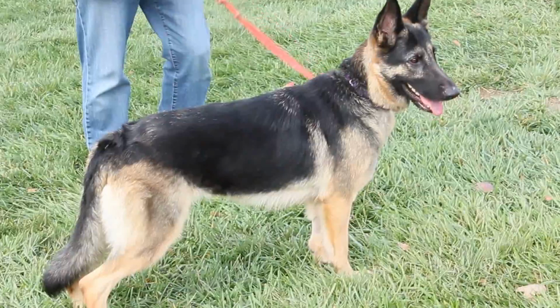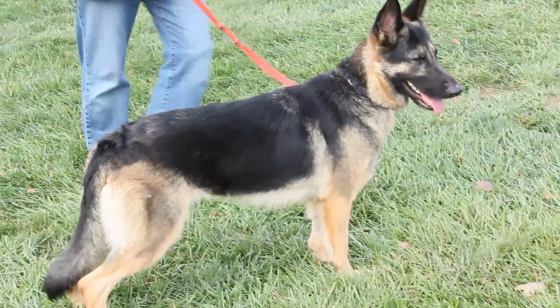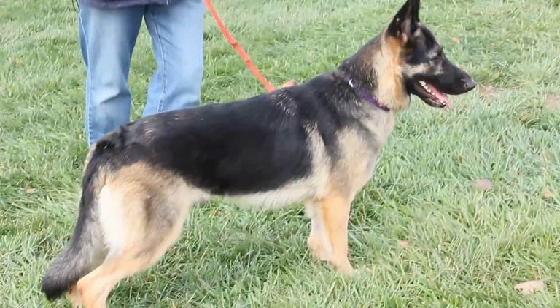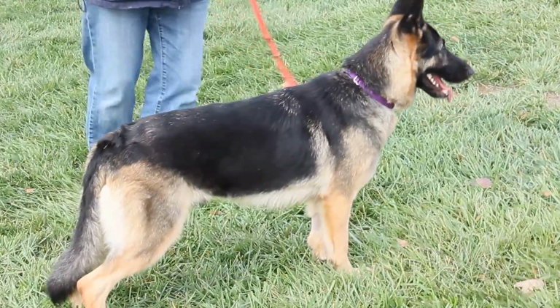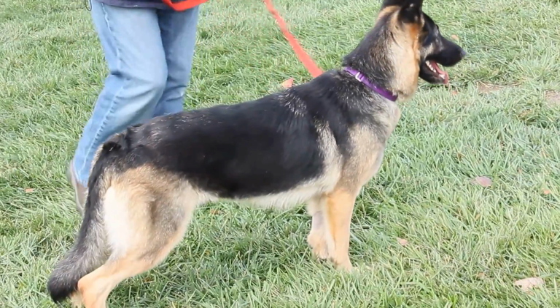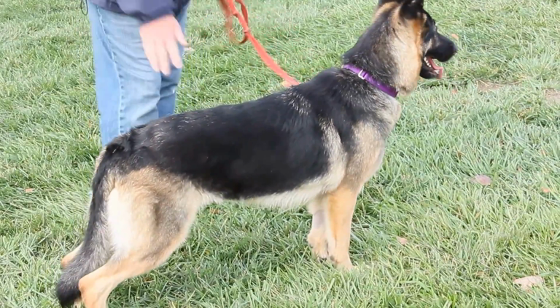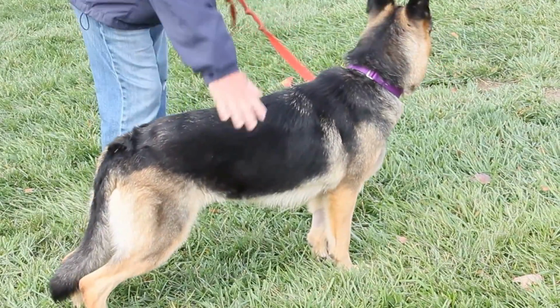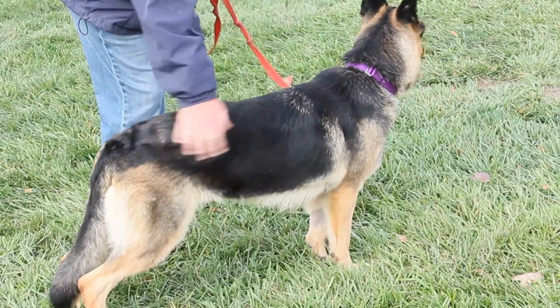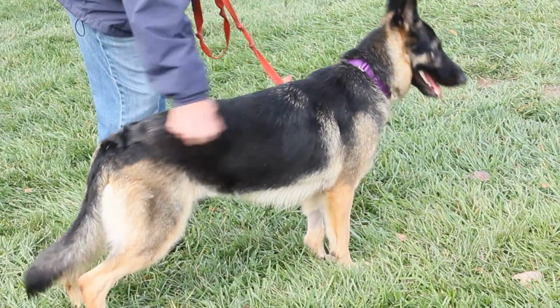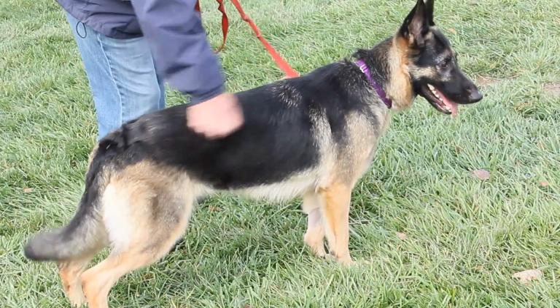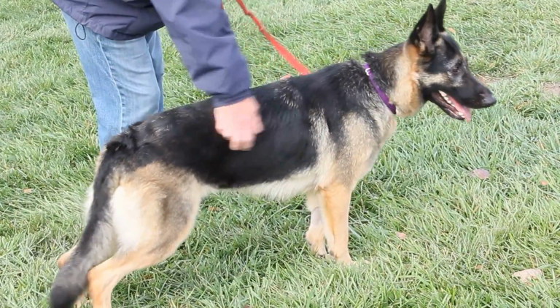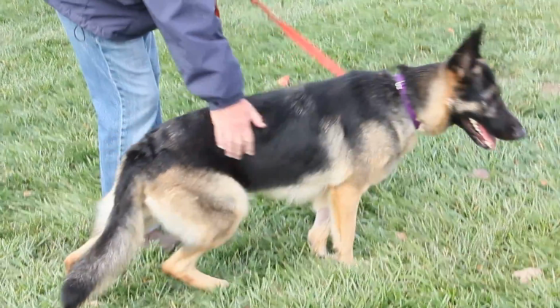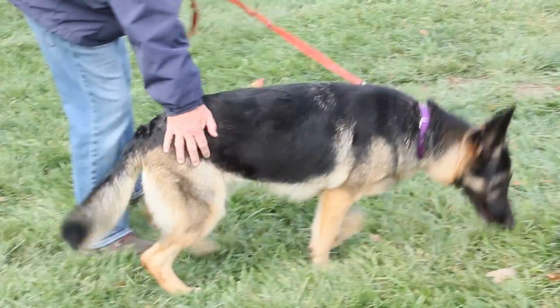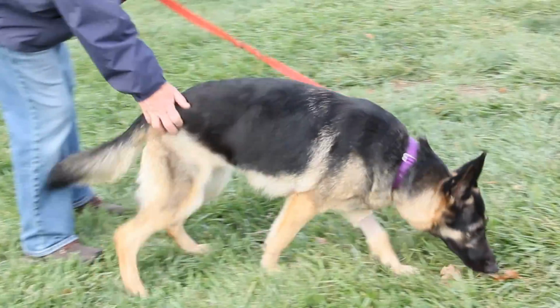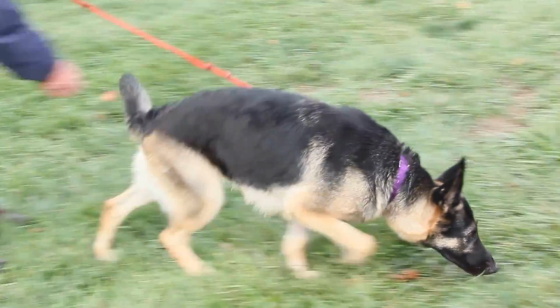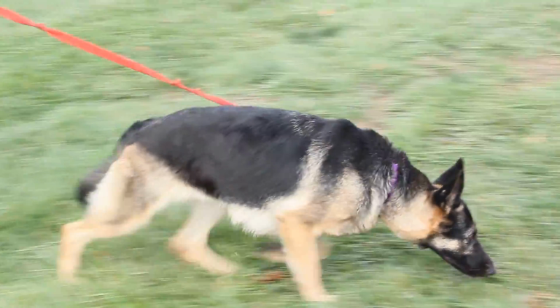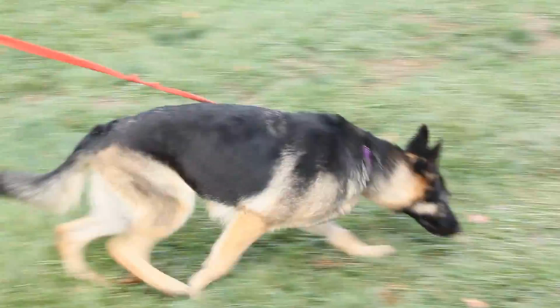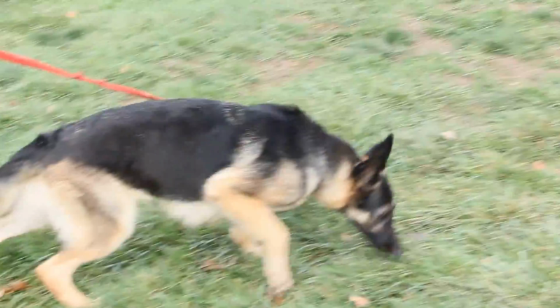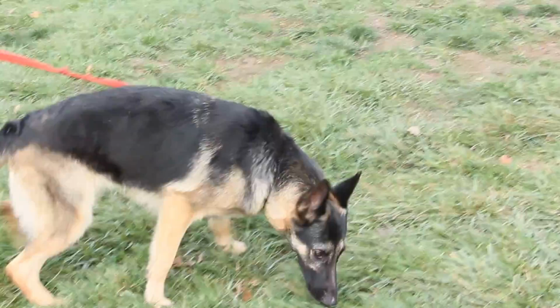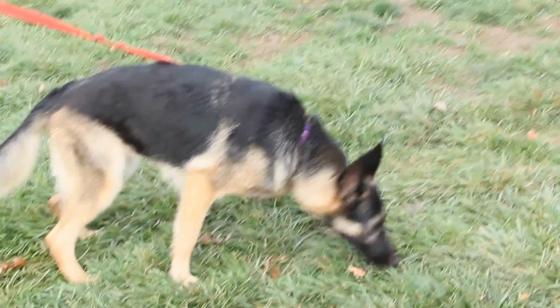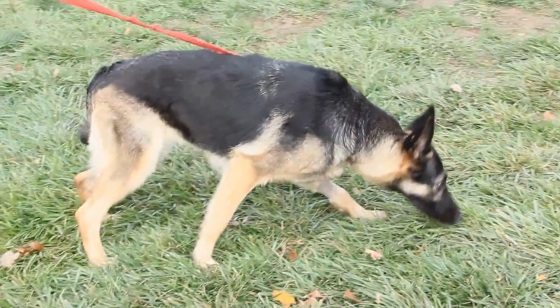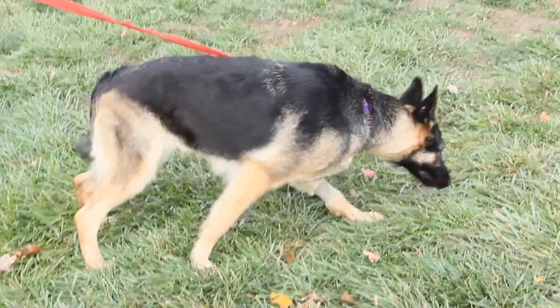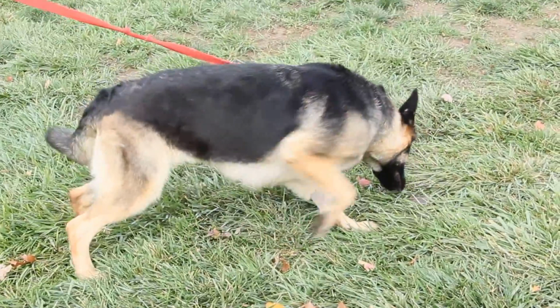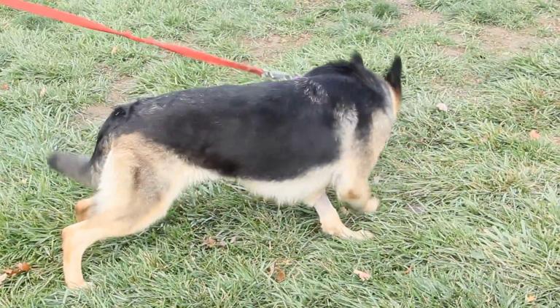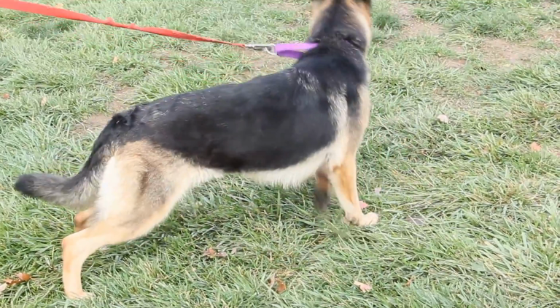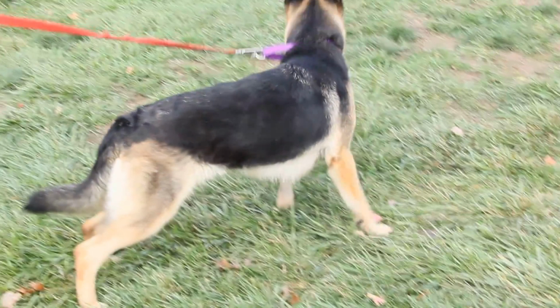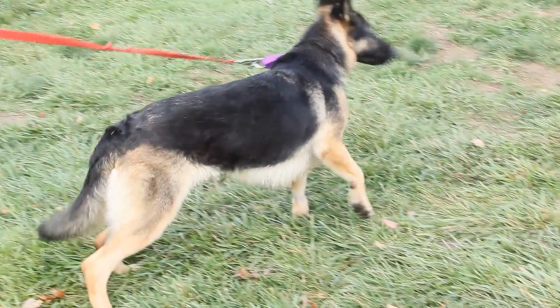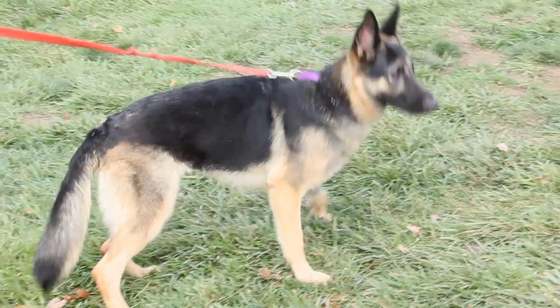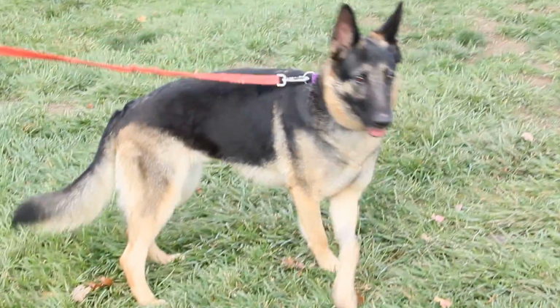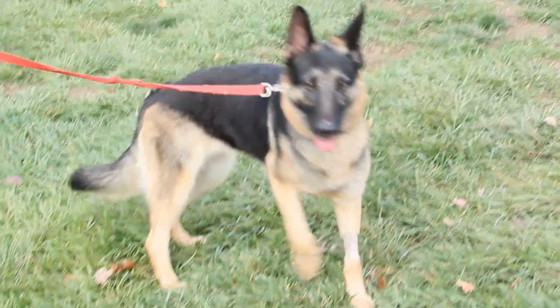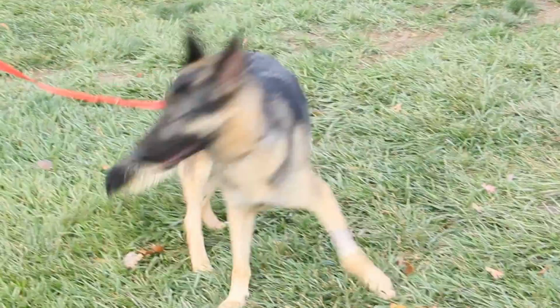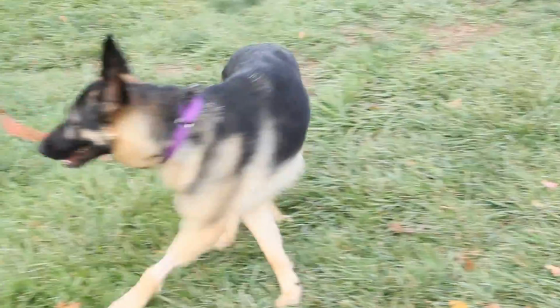This gorgeous dog is Zoe Ann. As you can probably tell, she is a German Shepherd with those classic ears and beautiful markings.